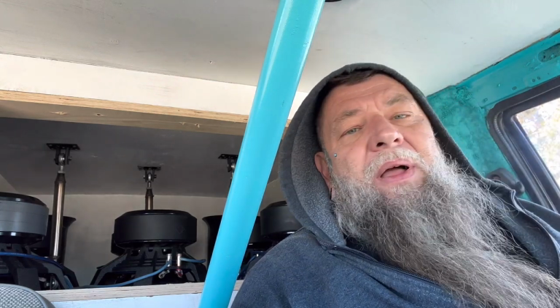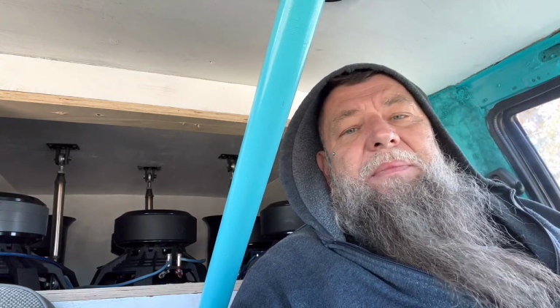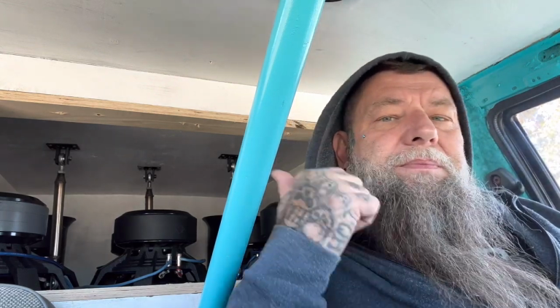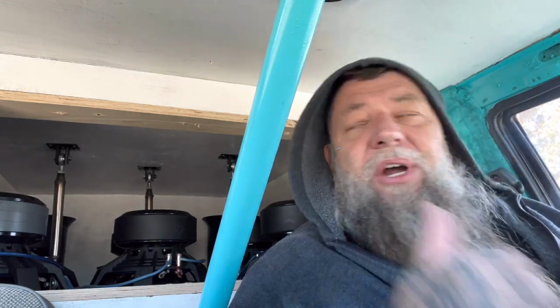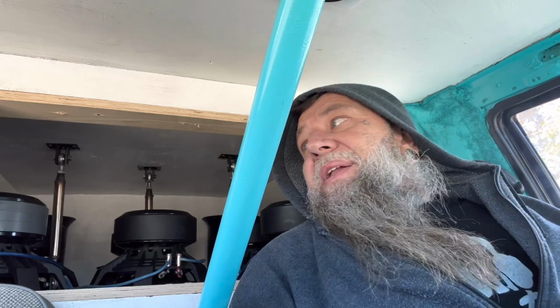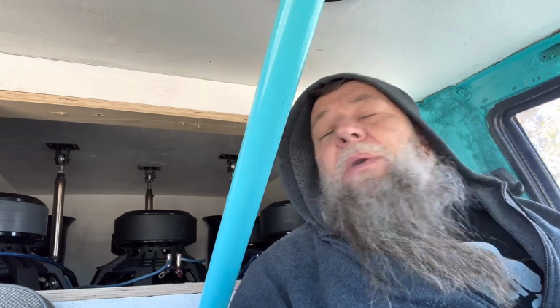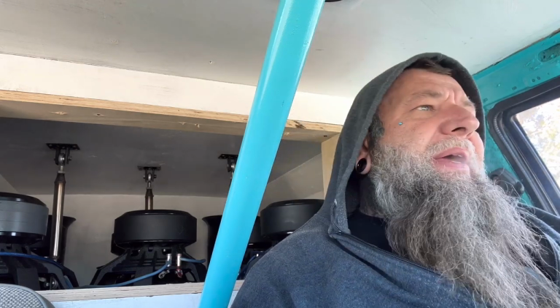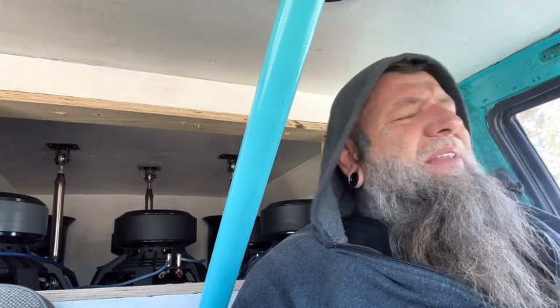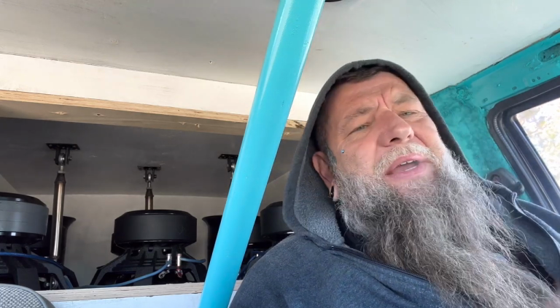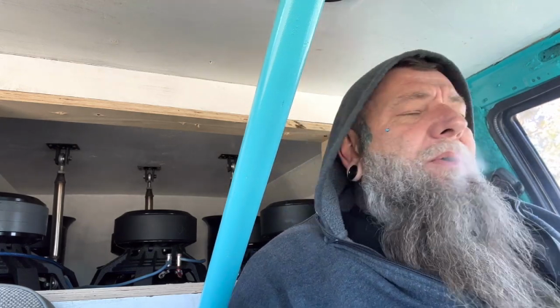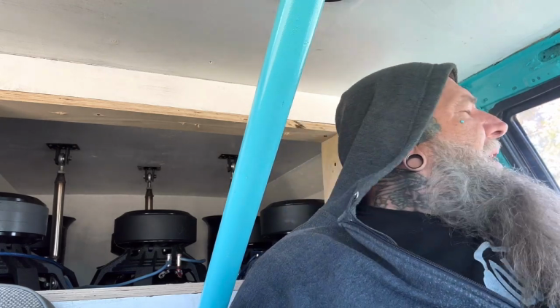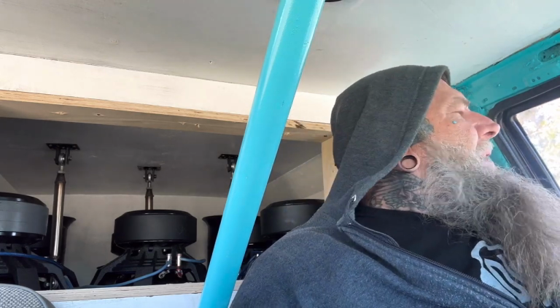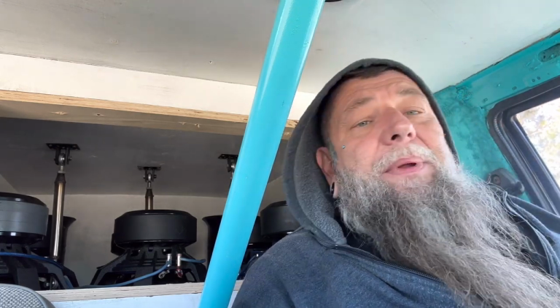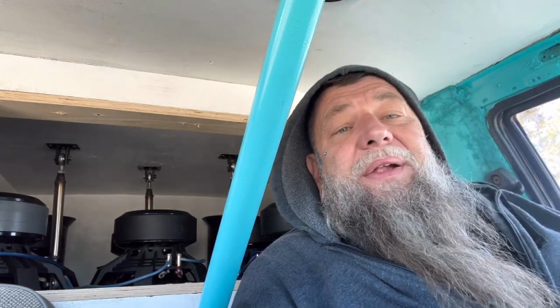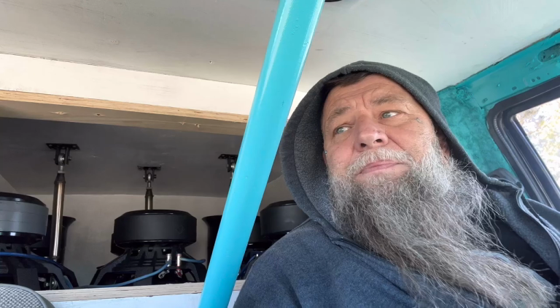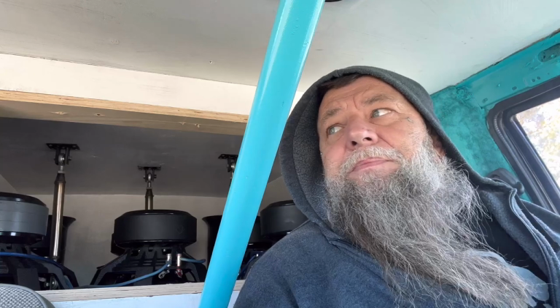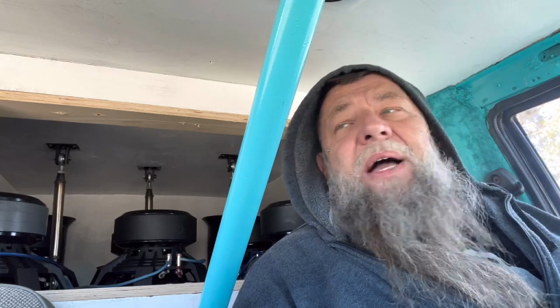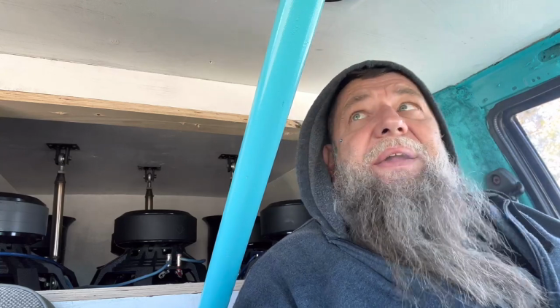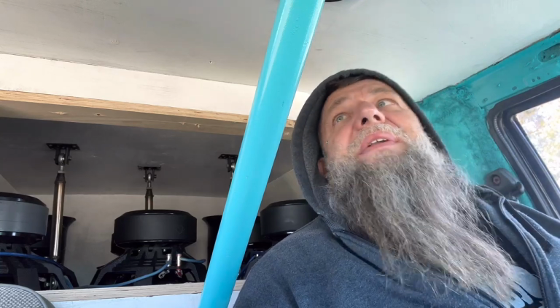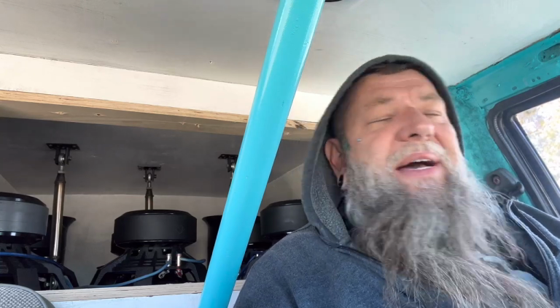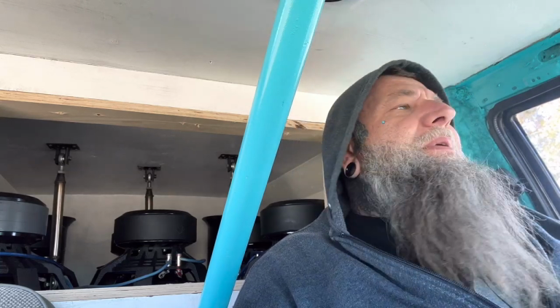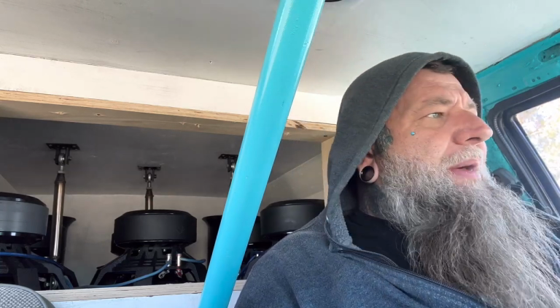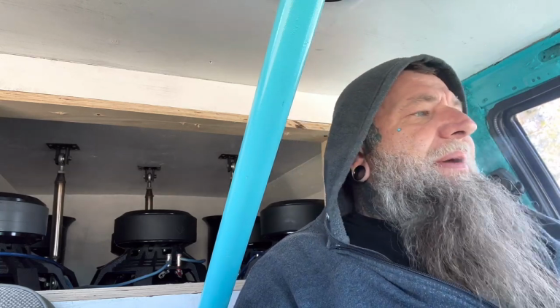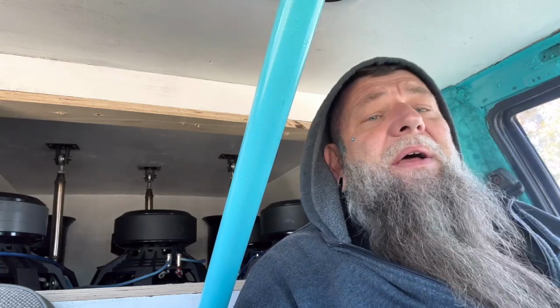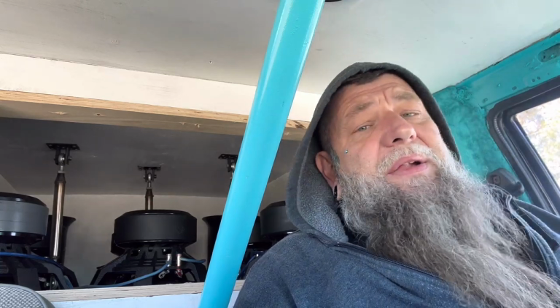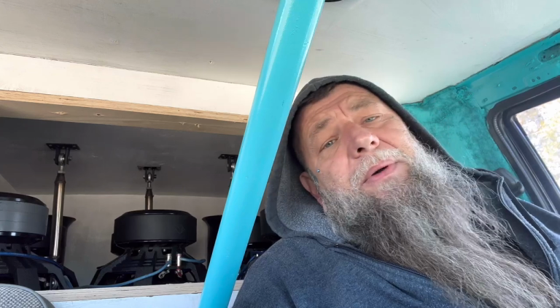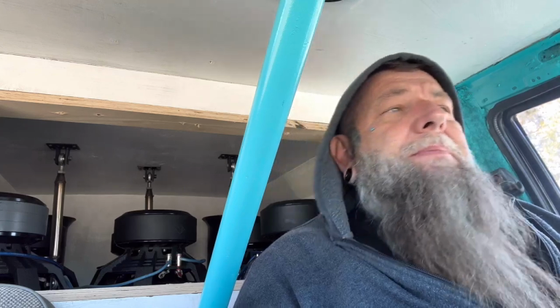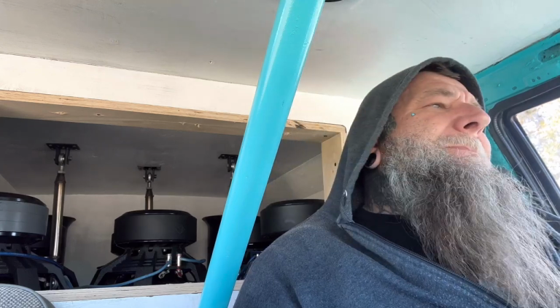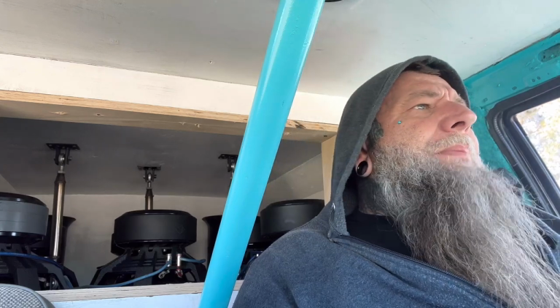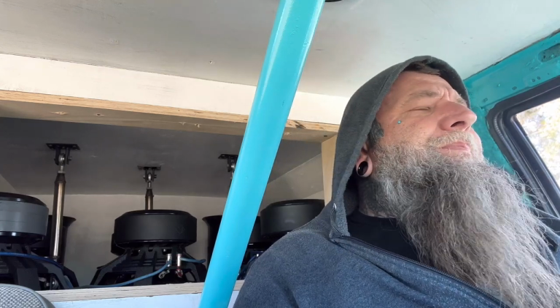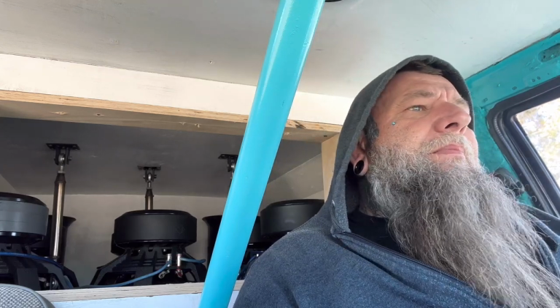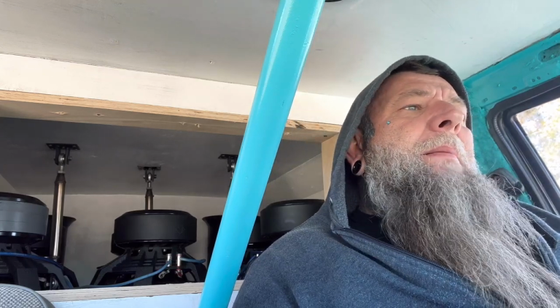I'm still trying to get these things broken in pretty good. I think they're pretty good to go. I've been turning it up a little bit. Today's actually the first day that I turned up the normal demo volume. It's doing pretty good.